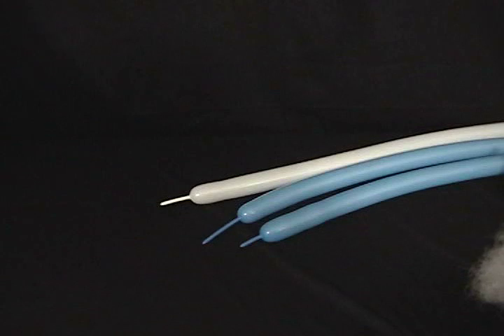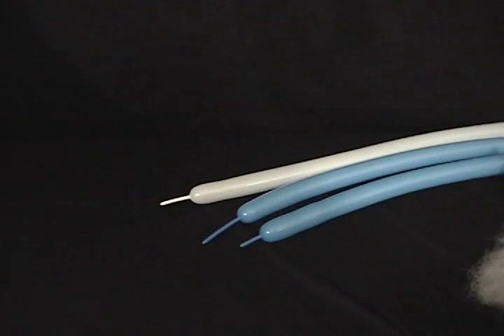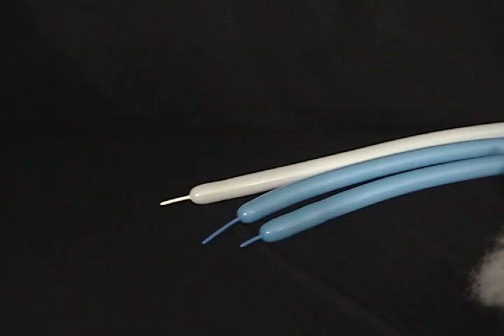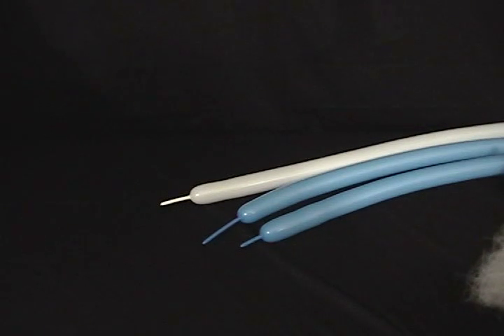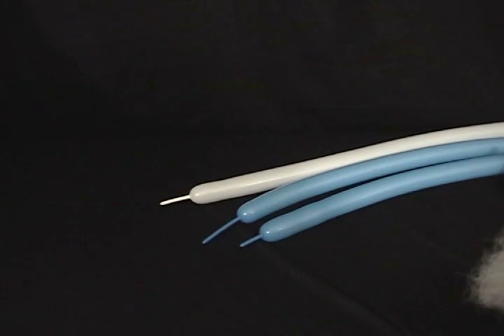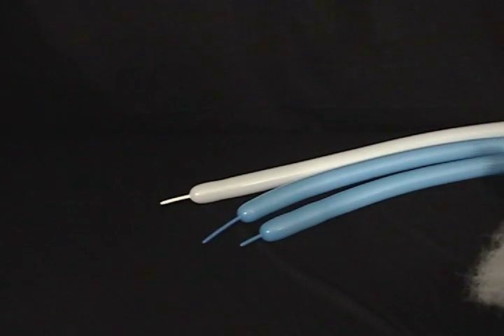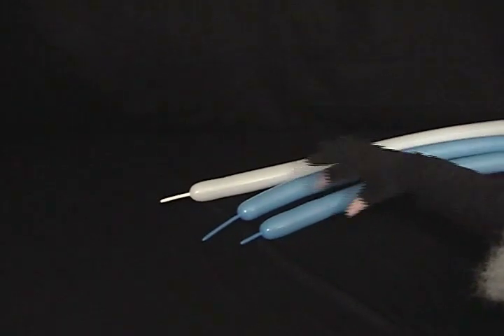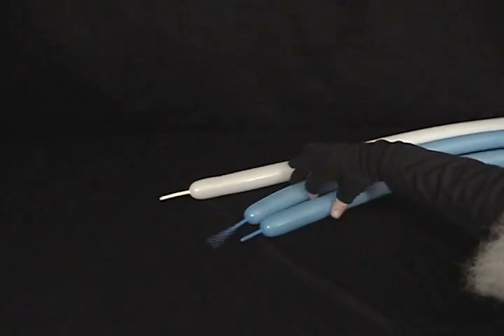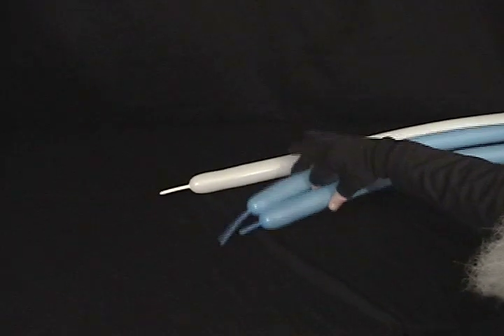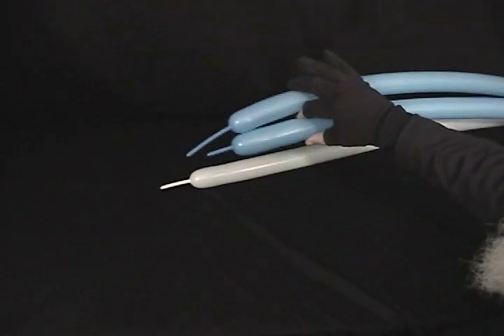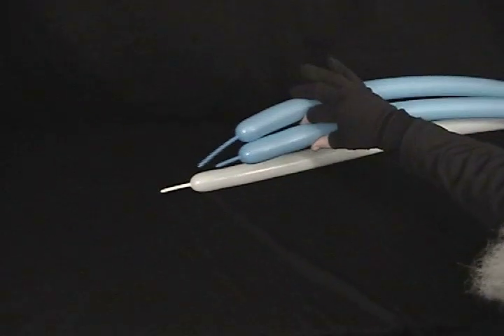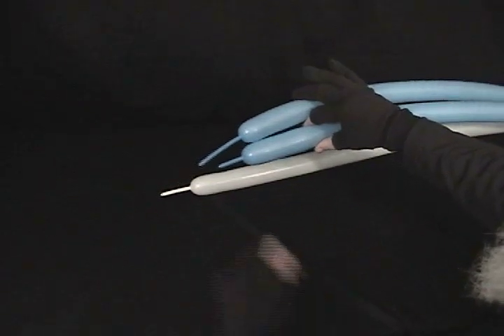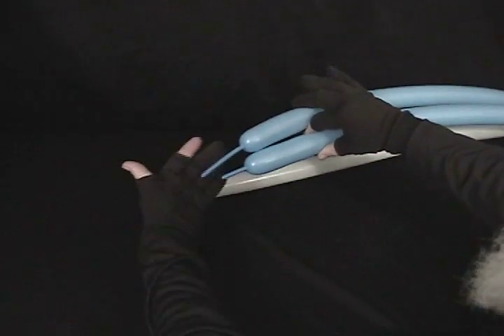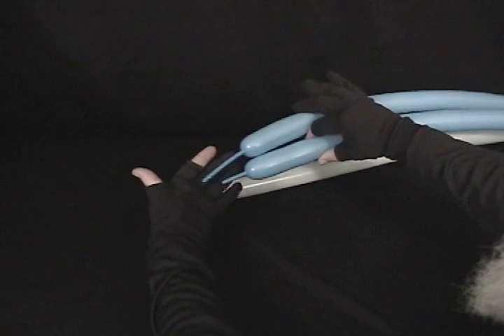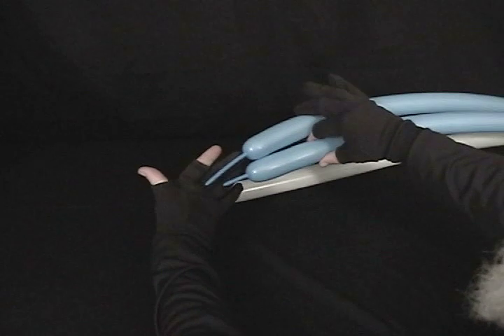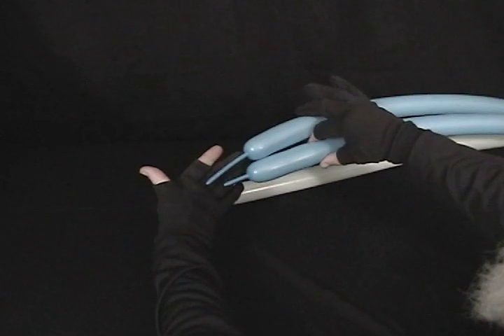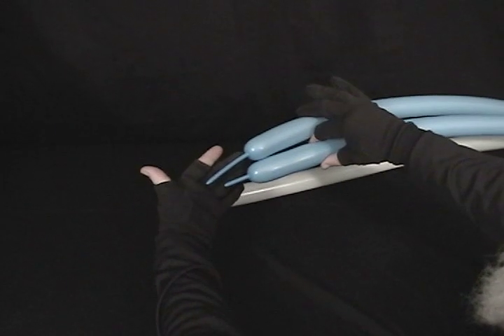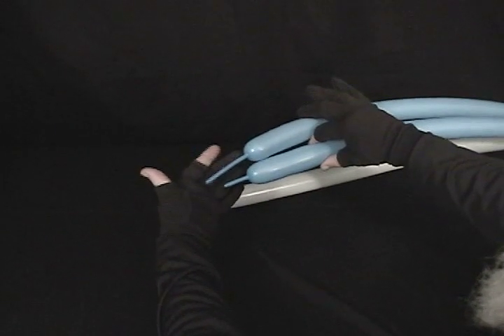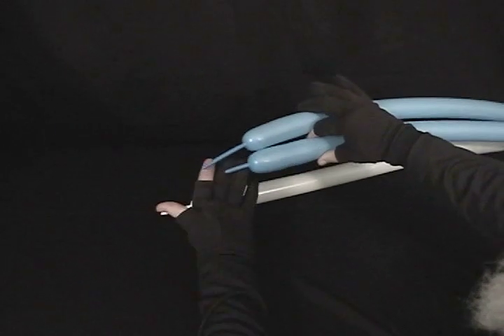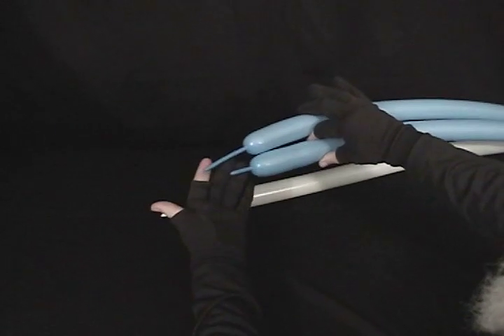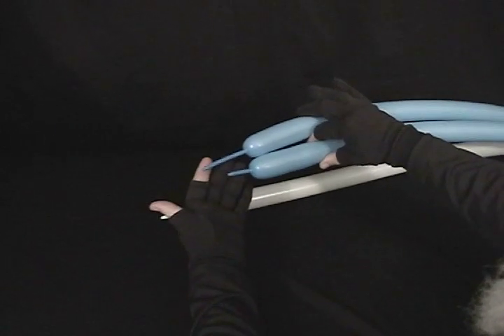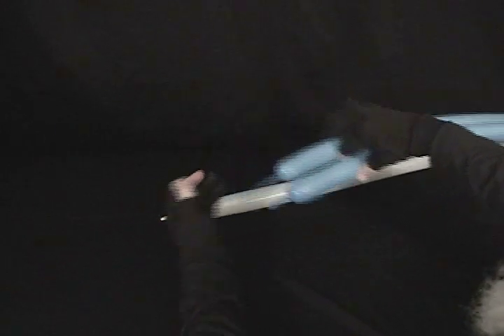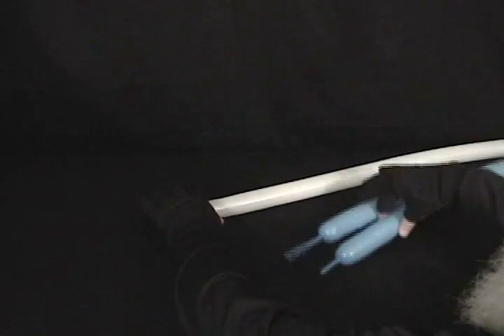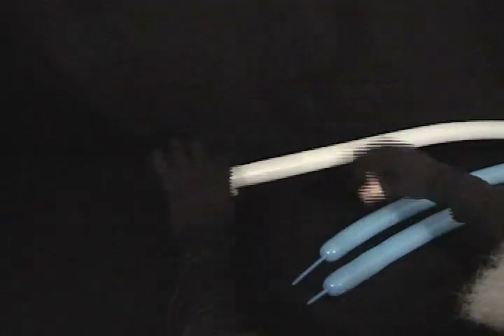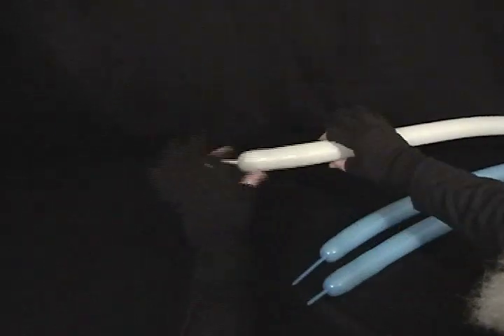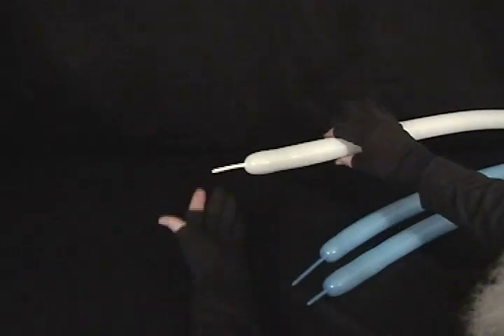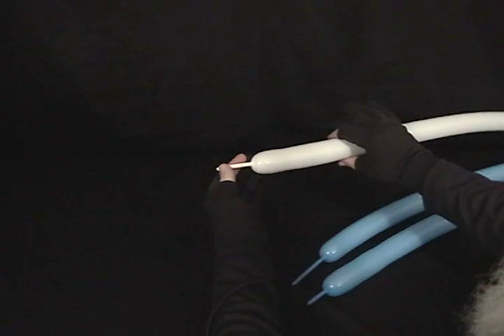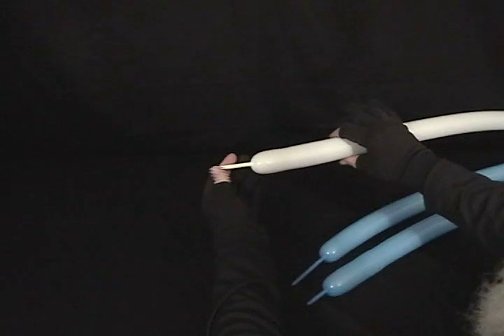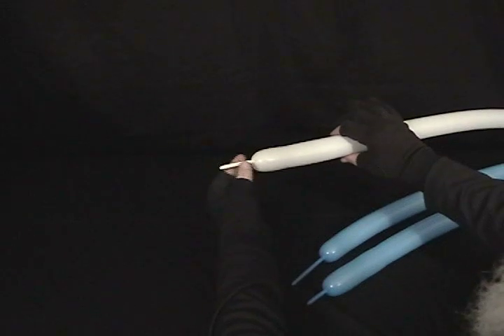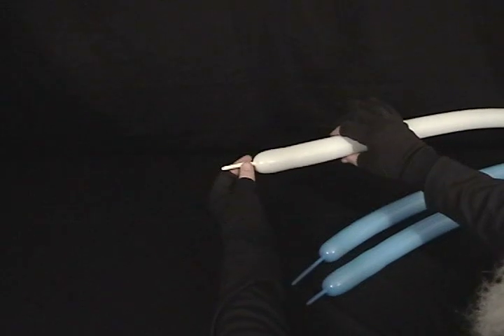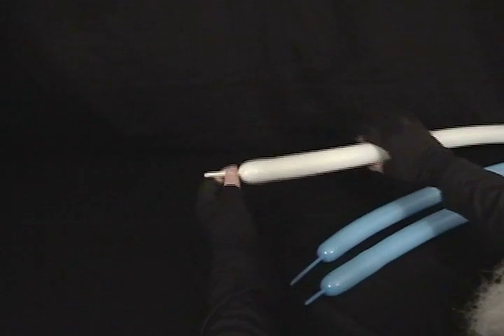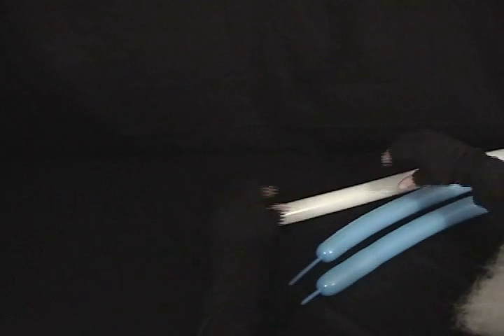For our dolphin, we'll be using three 260s: two light blue and one white. One light blue has about a three and a half to four inch tail, another has about an inch and a half tail, and the white has about an inch and a half to two inch tail left on it.